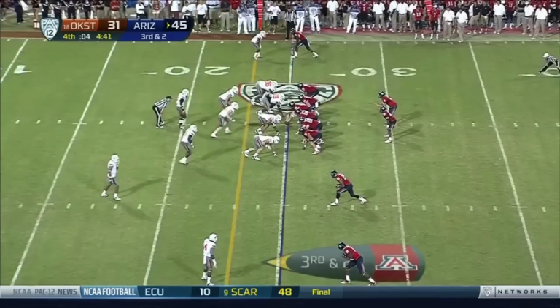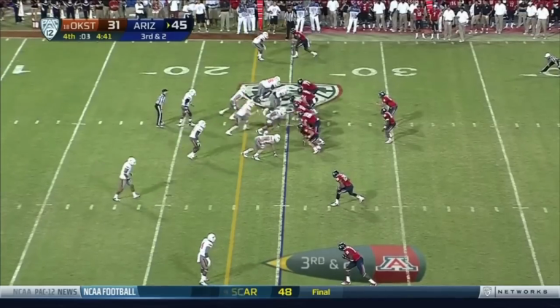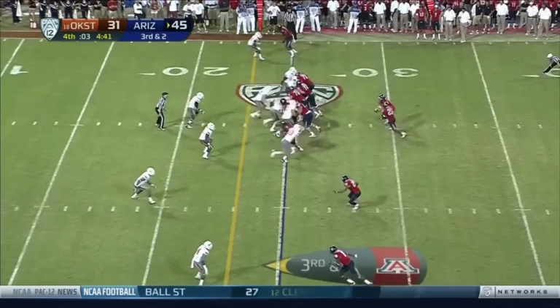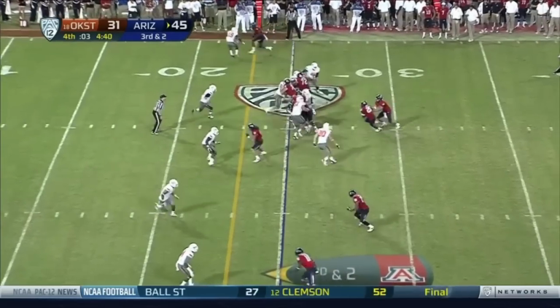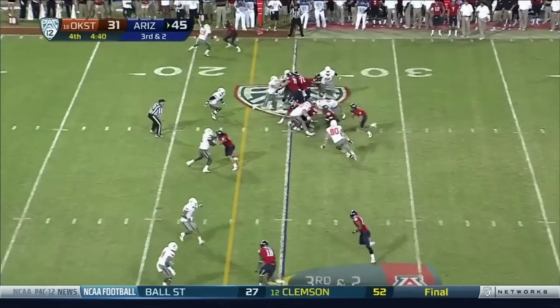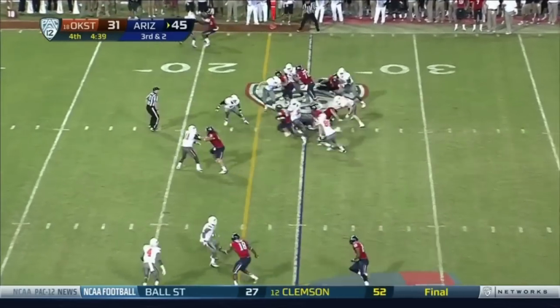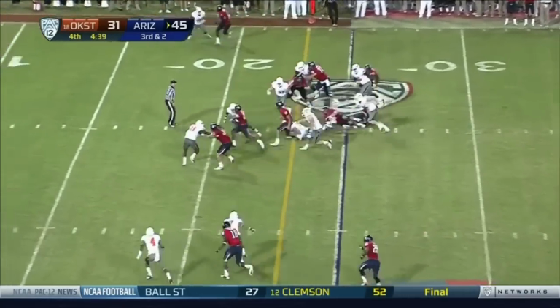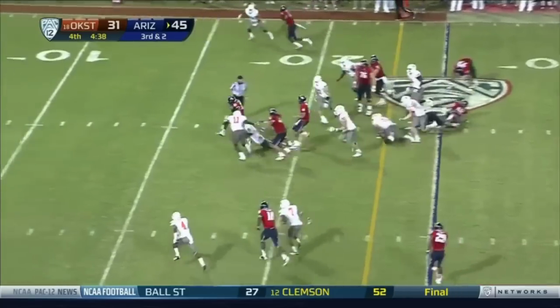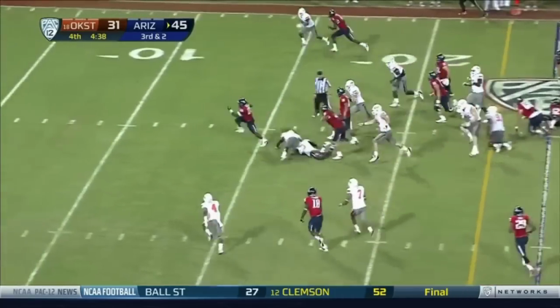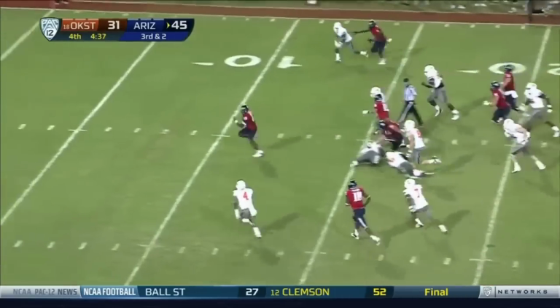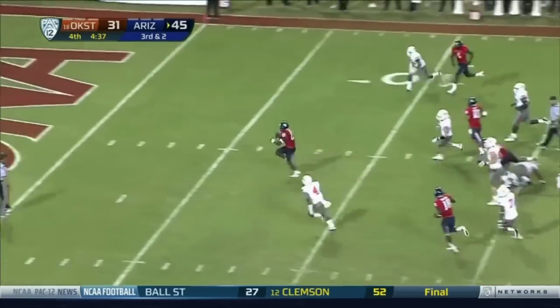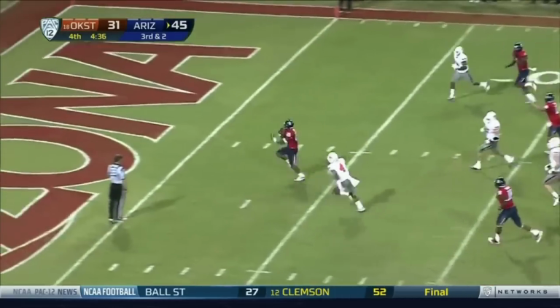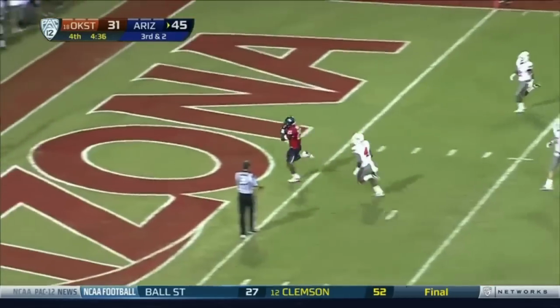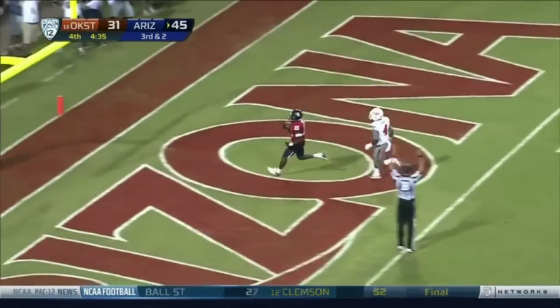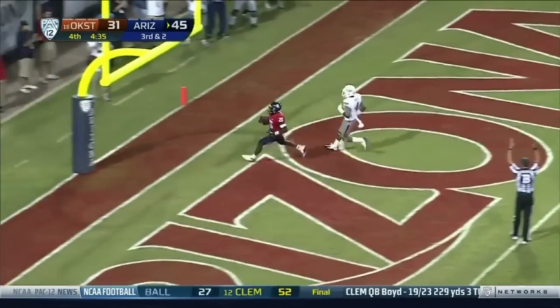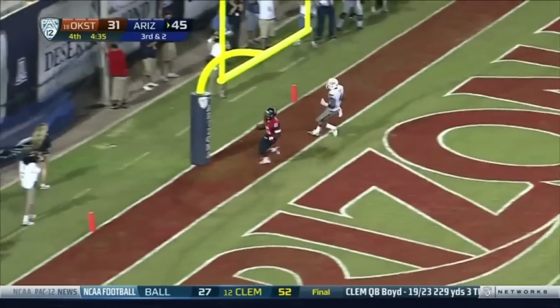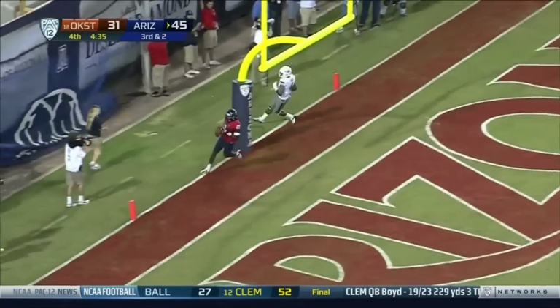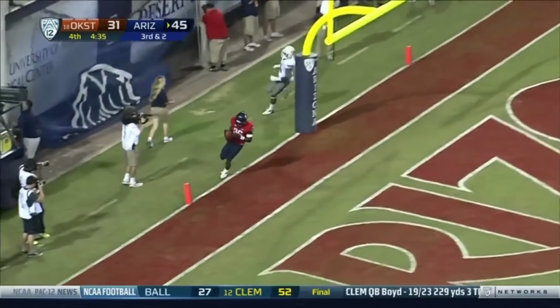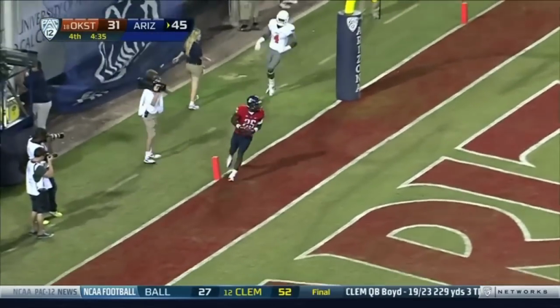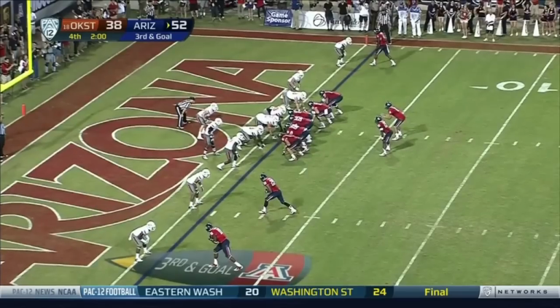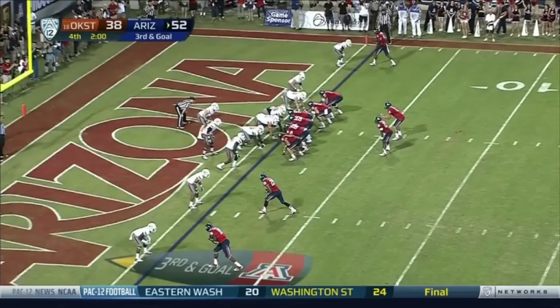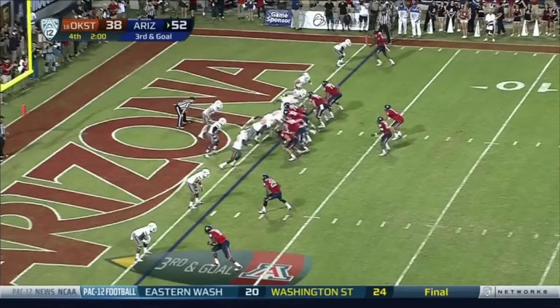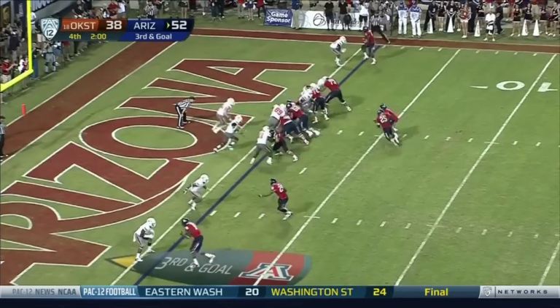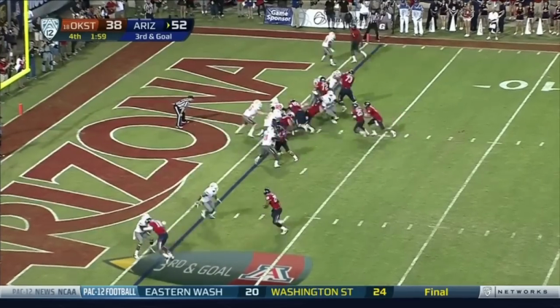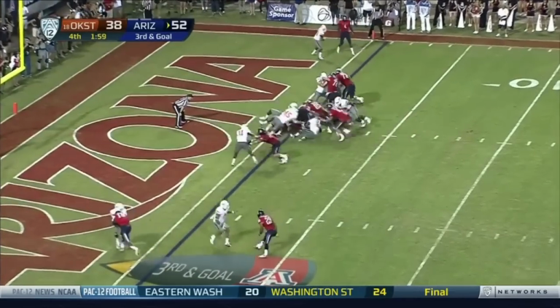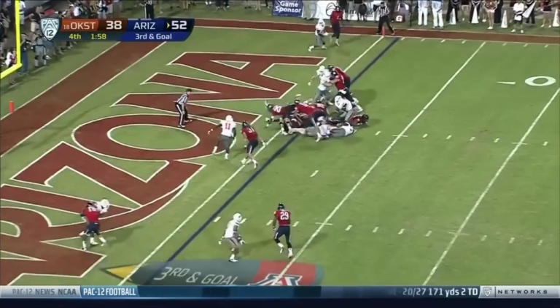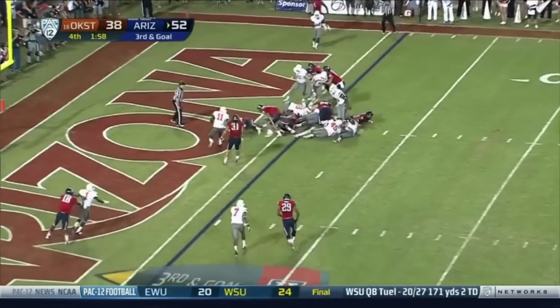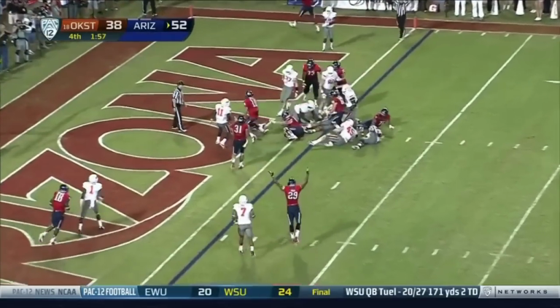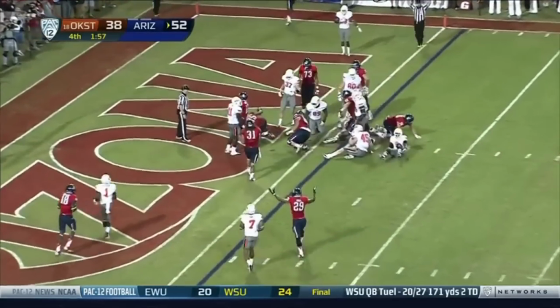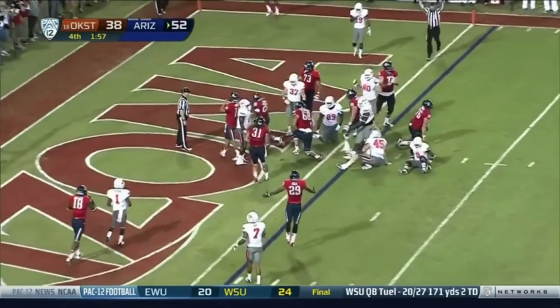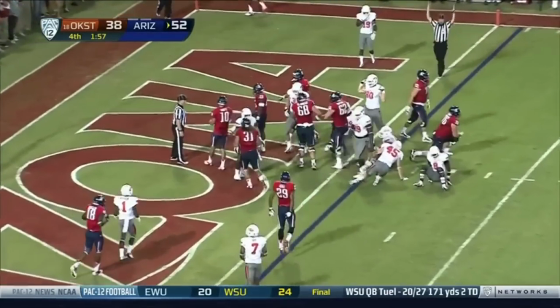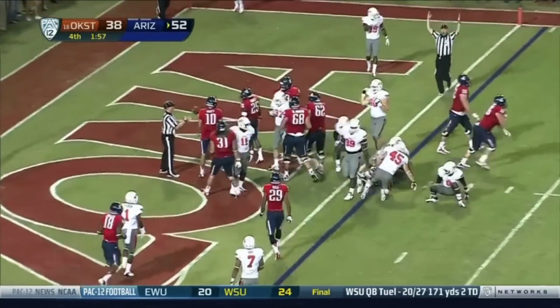Not done yet though. Scott hands off to Carey, right up the middle. The hand to Carey — leaps into the end zone, there is number four.